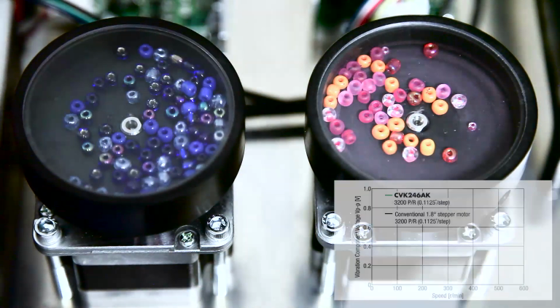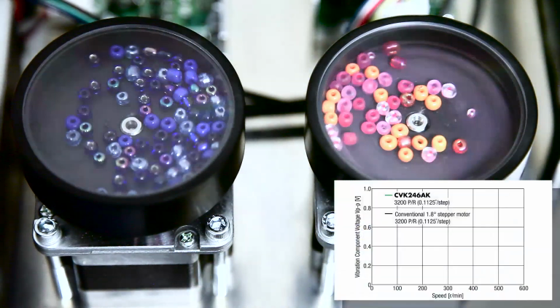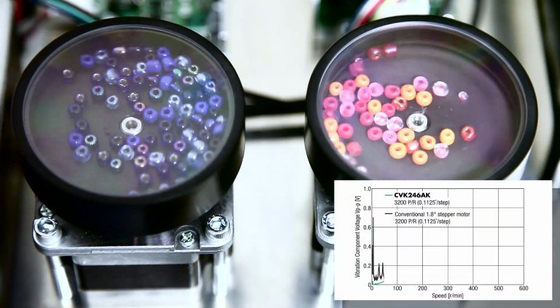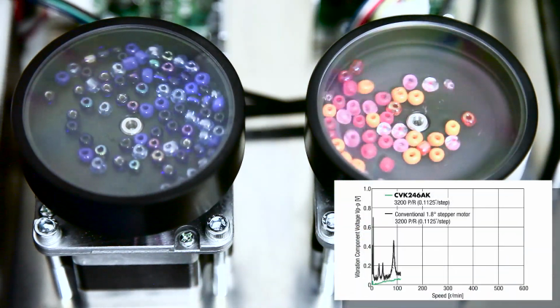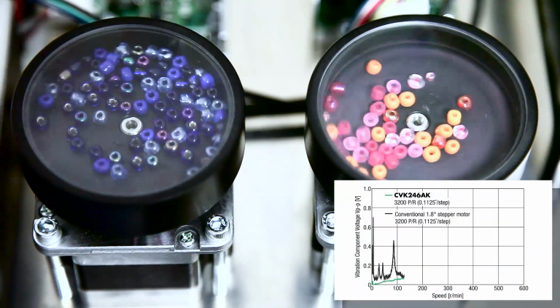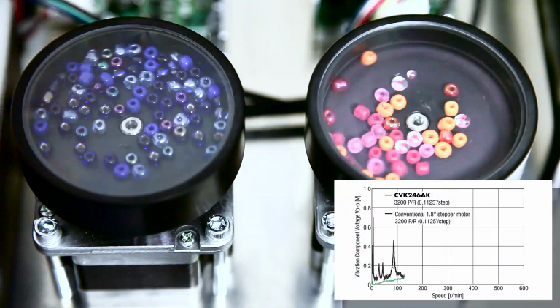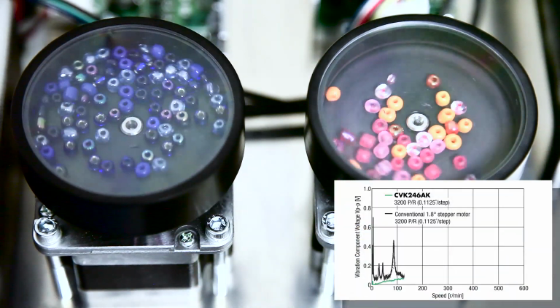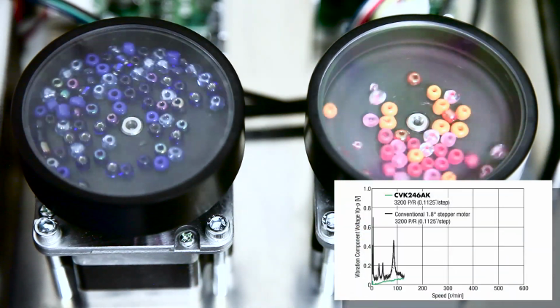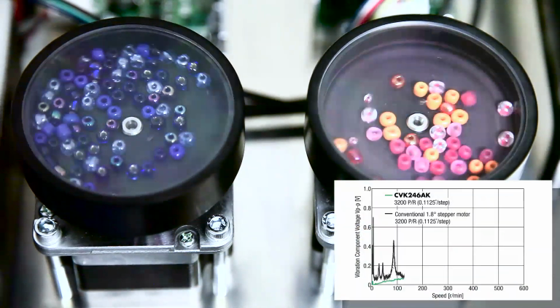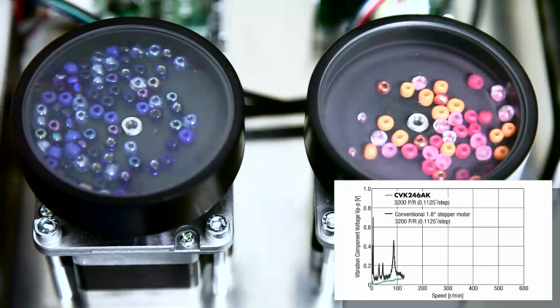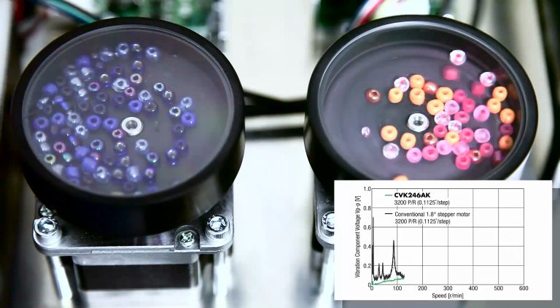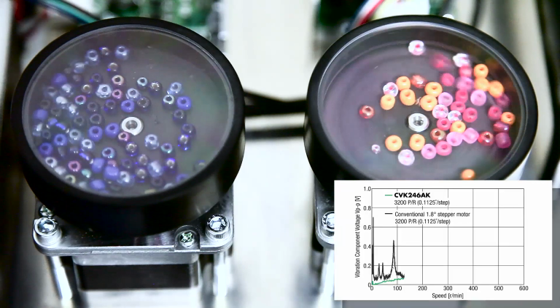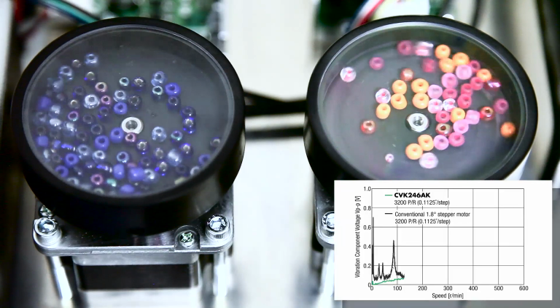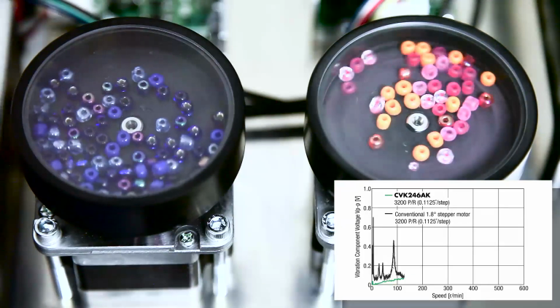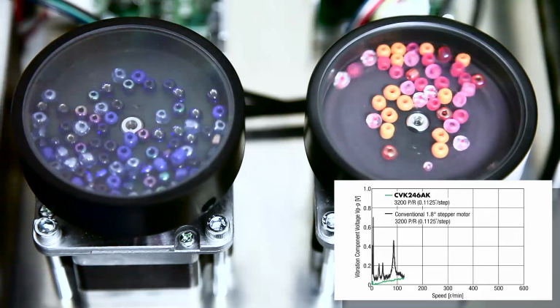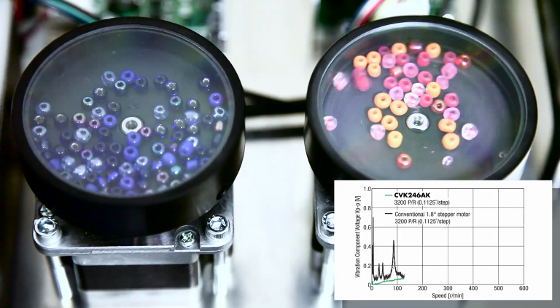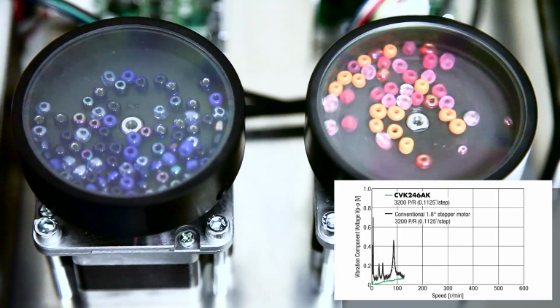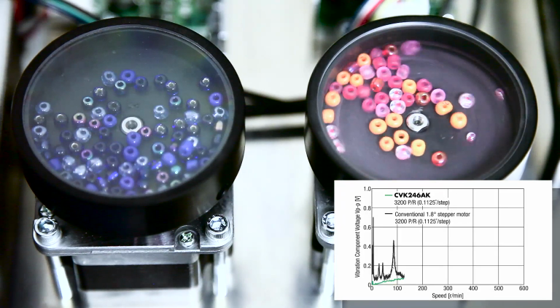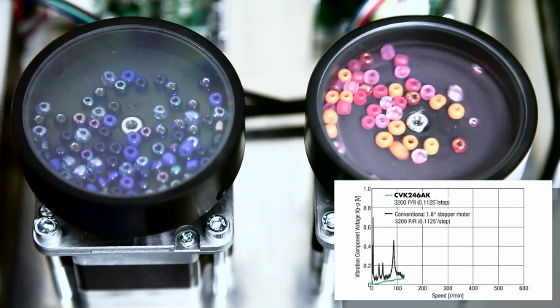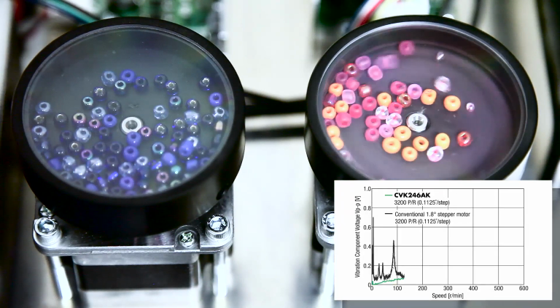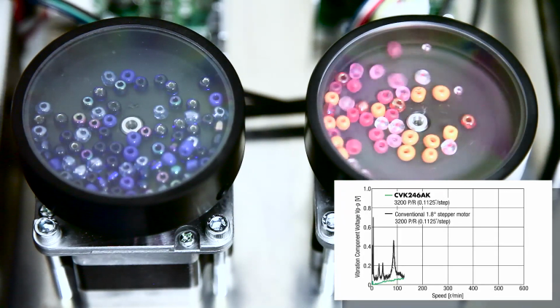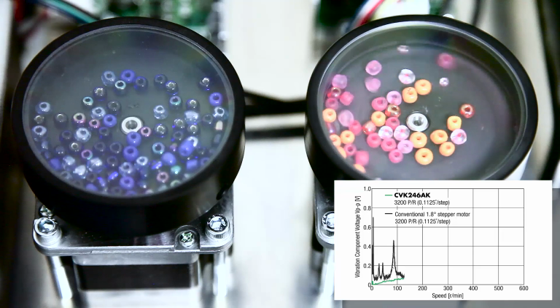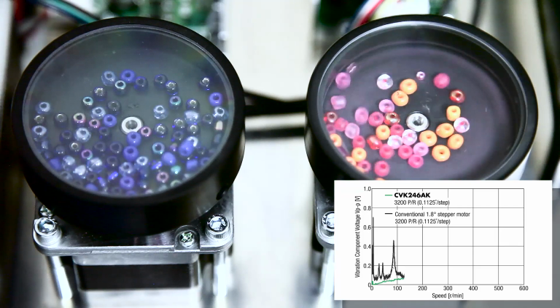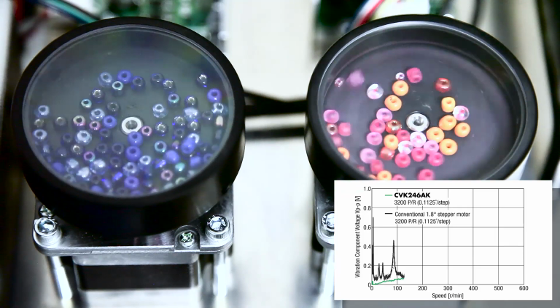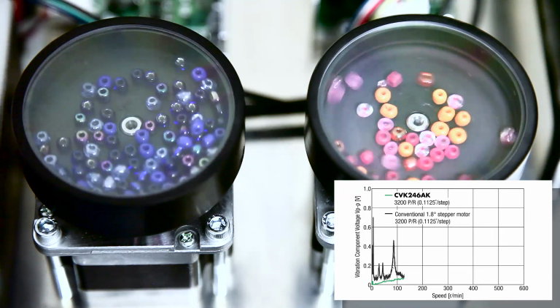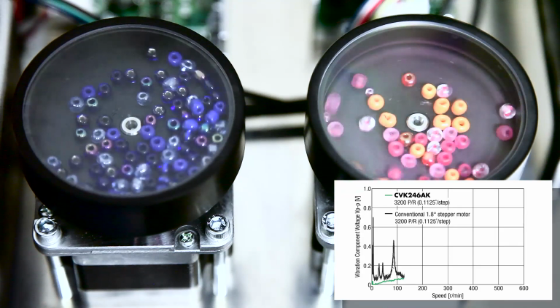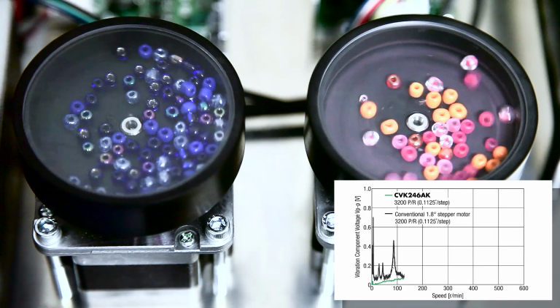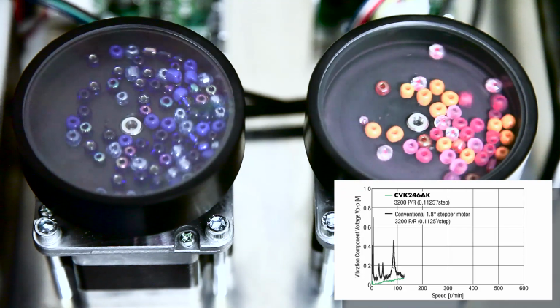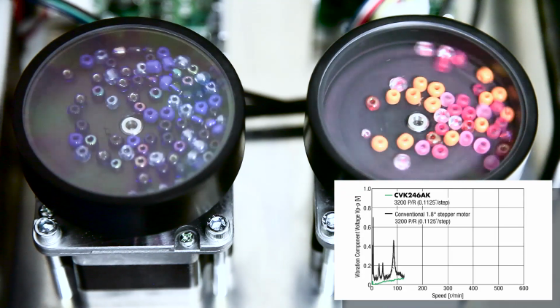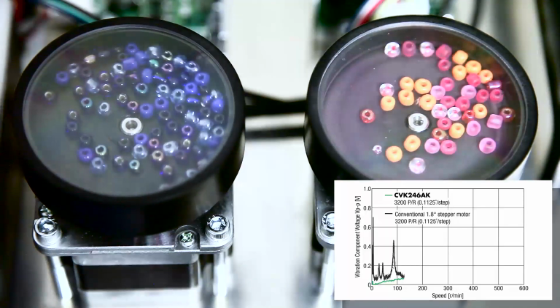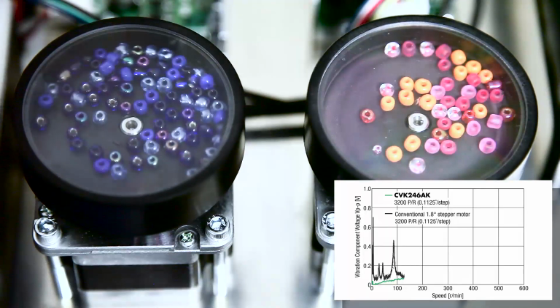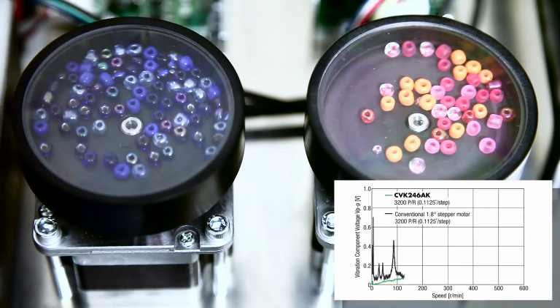The CVD and PKP package on the left uses blue beads, while the conventional two-phase stepper motor package on the right uses orange beads. The green line on the graph represents the new CVD driver with Smooth Drive switched on; the black line represents a conventional two-phase stepper motor driver. Both configurations are running at the exact same frequency.